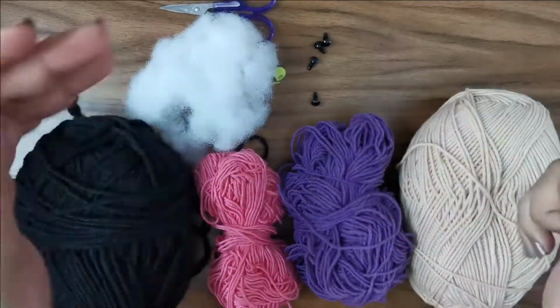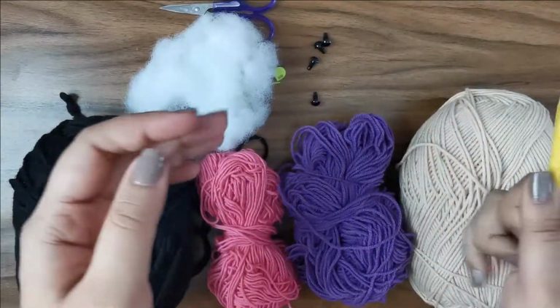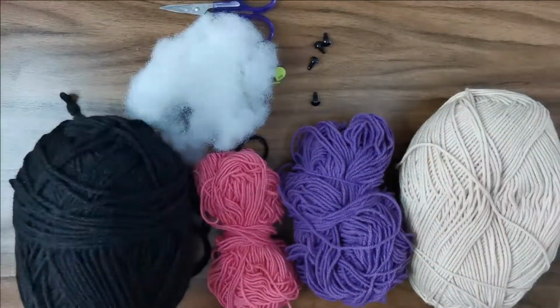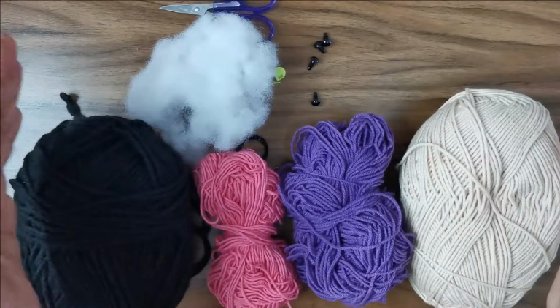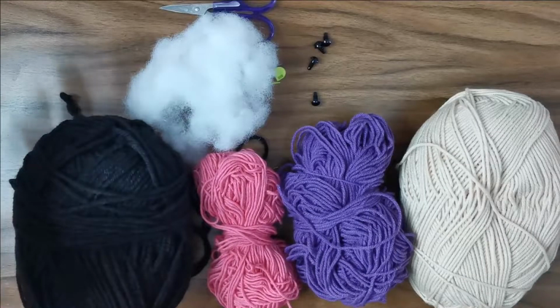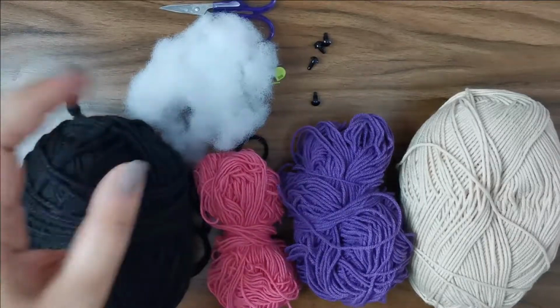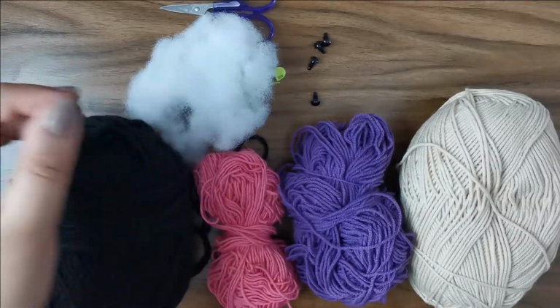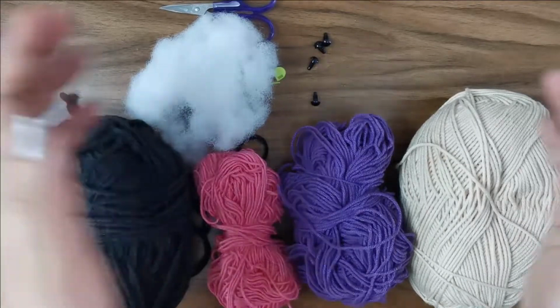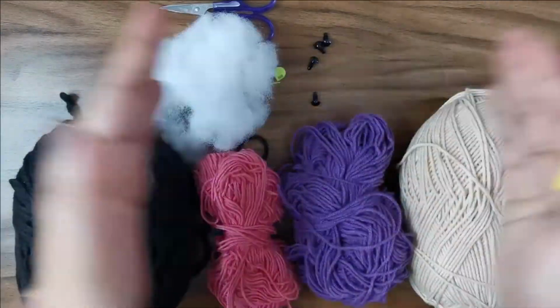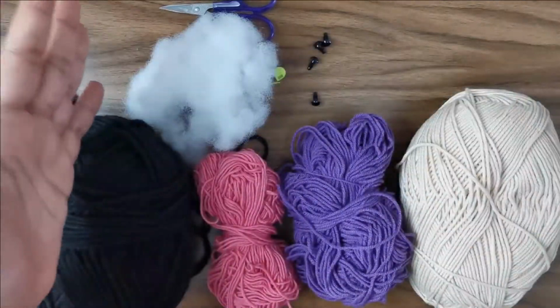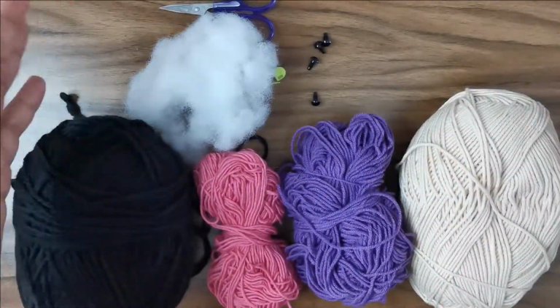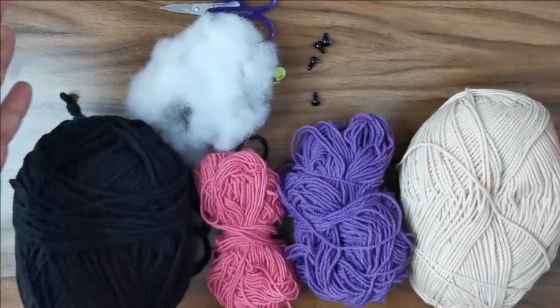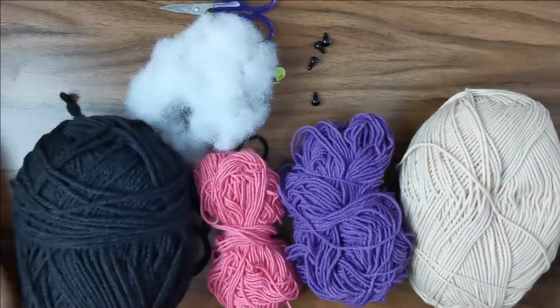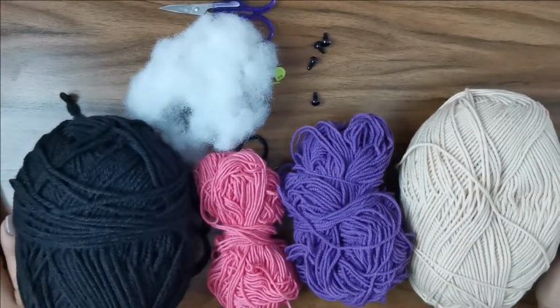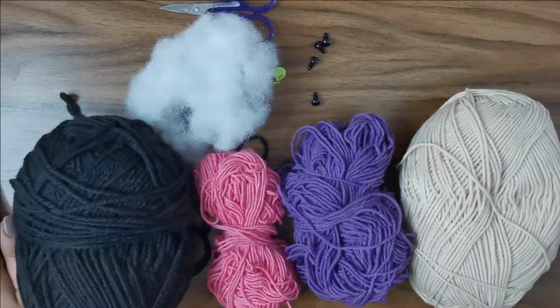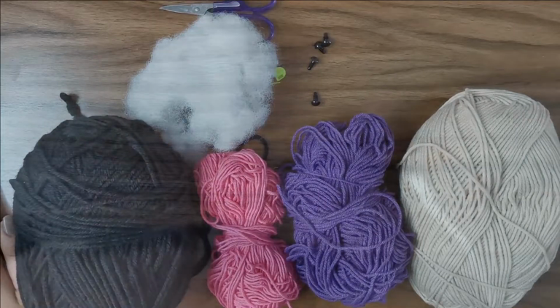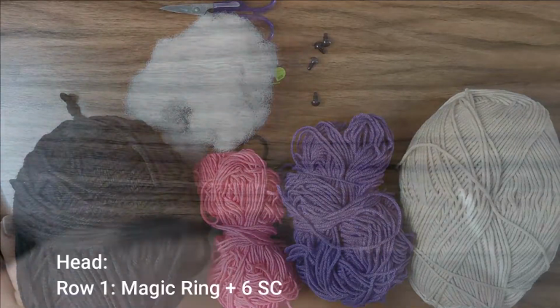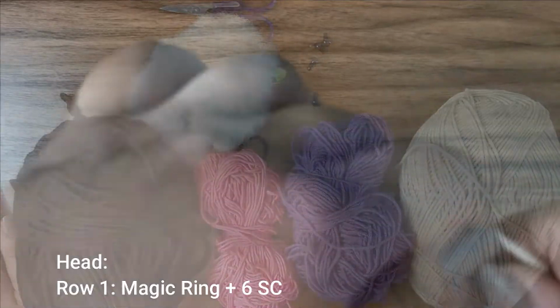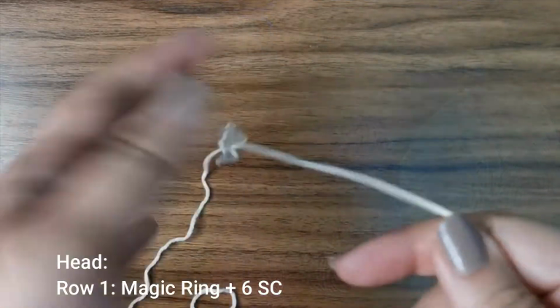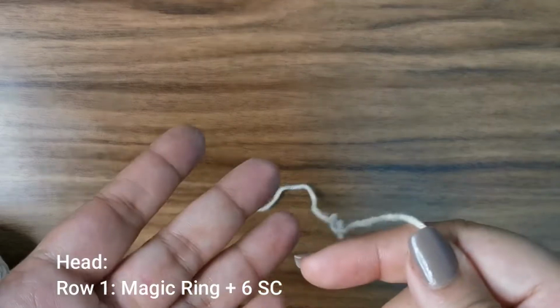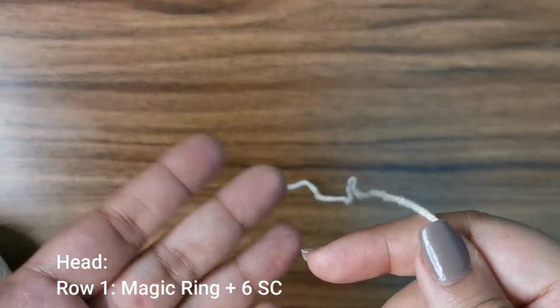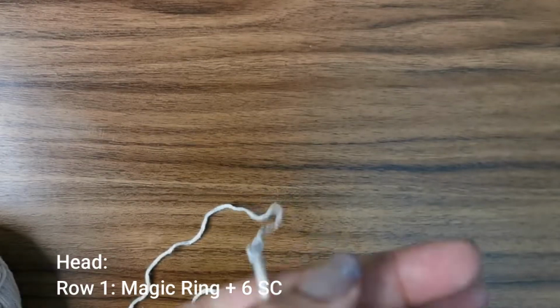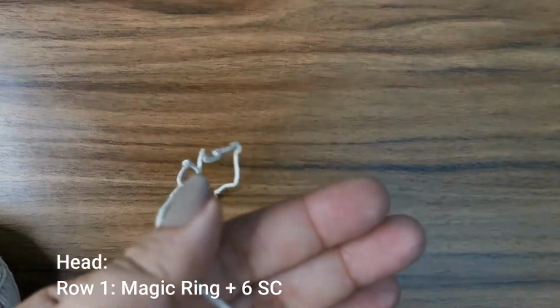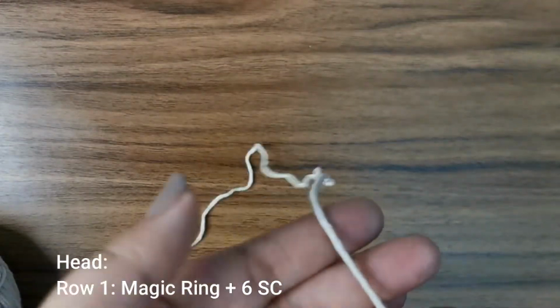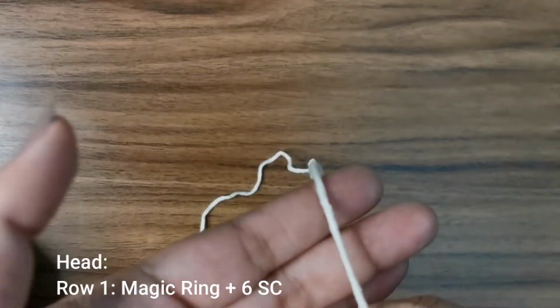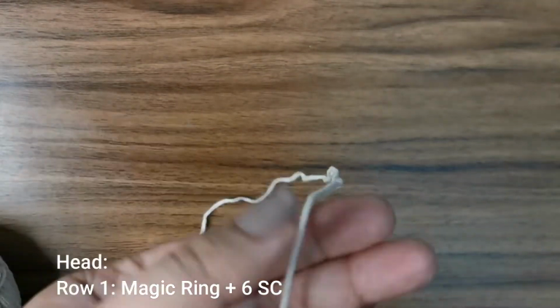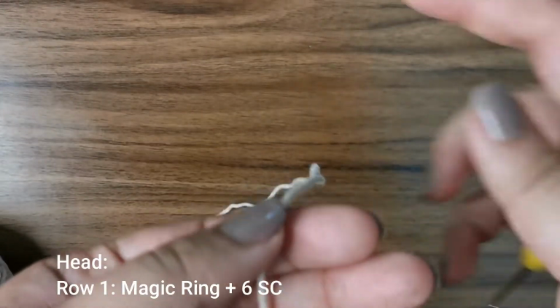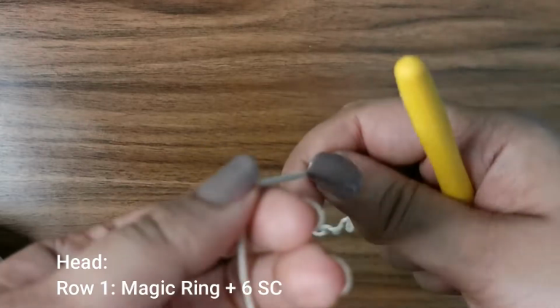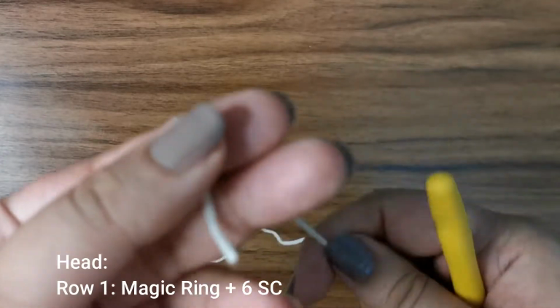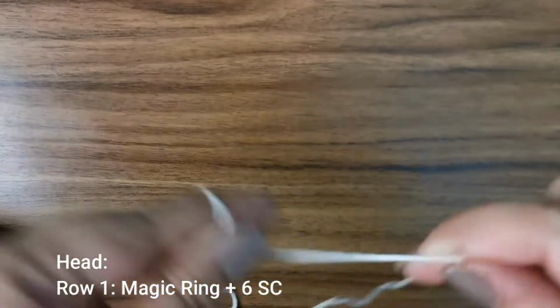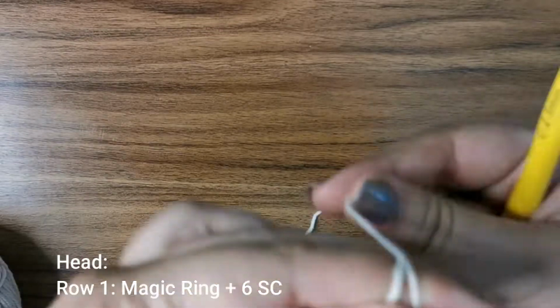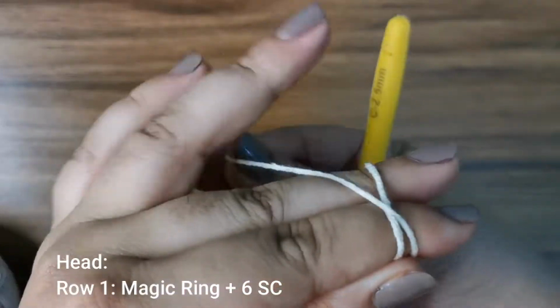If you use a bigger hook or thicker yarn, your project is just going to be much bigger than mine. Now let's get started with the head of the doll — we're going to start with a magic ring.